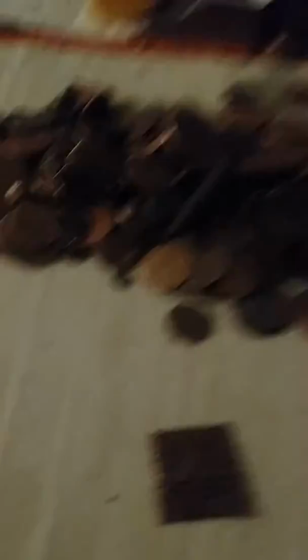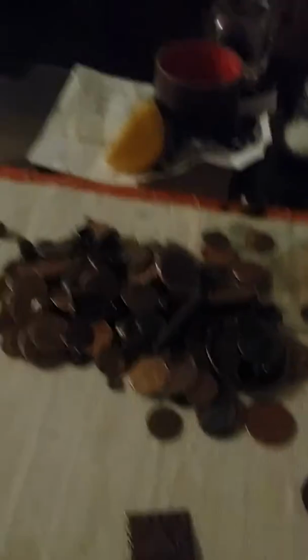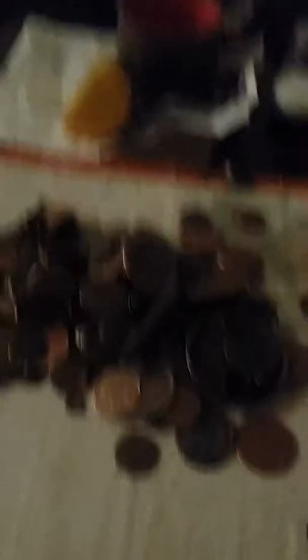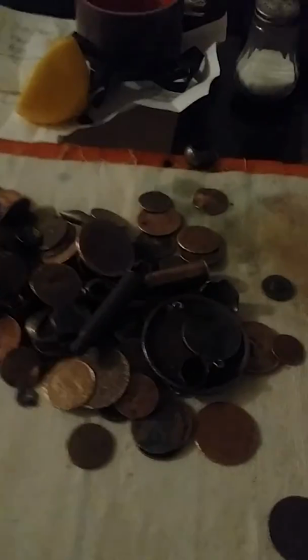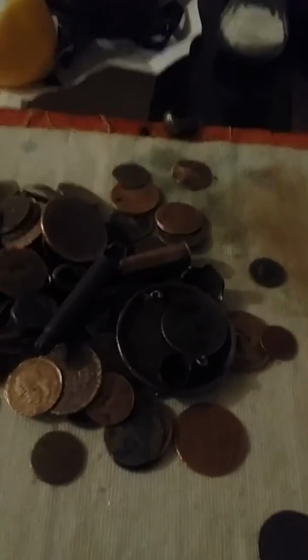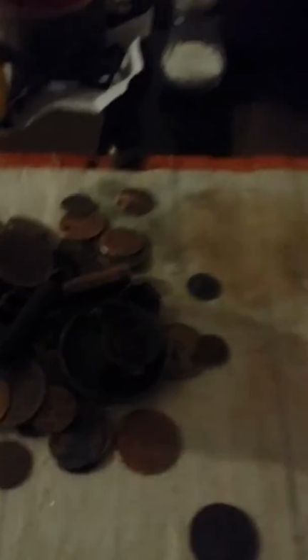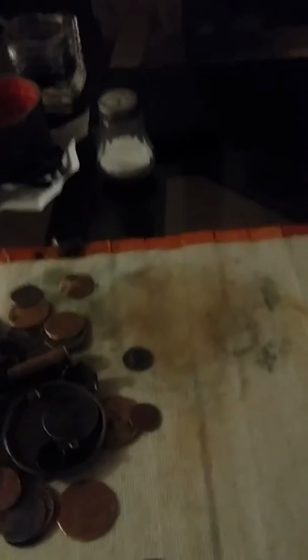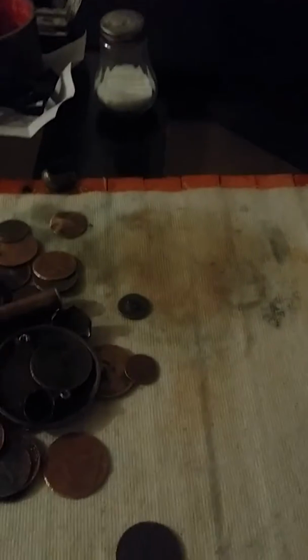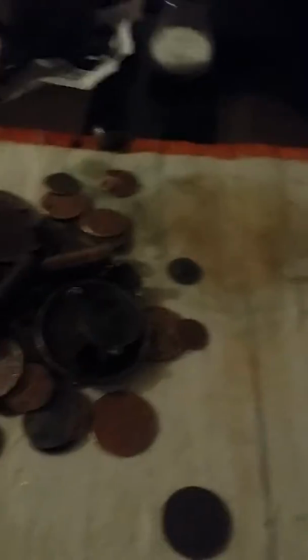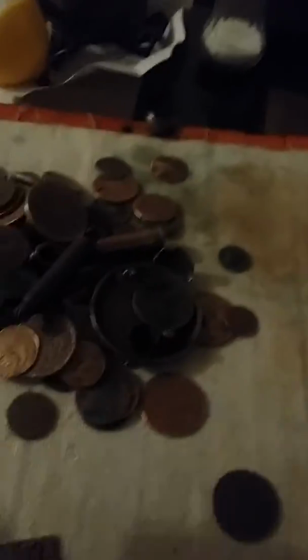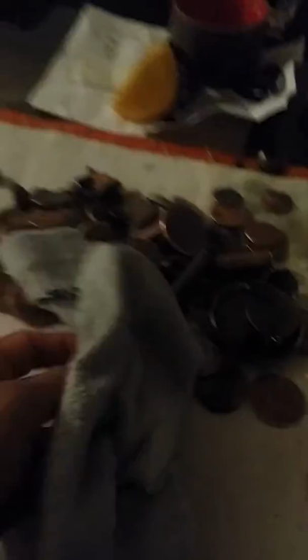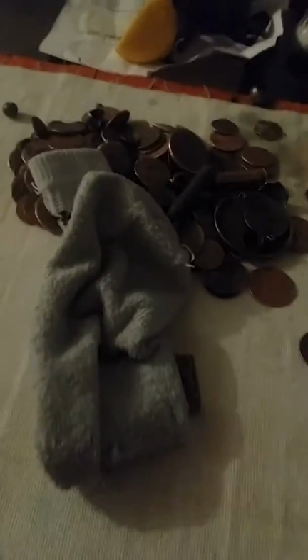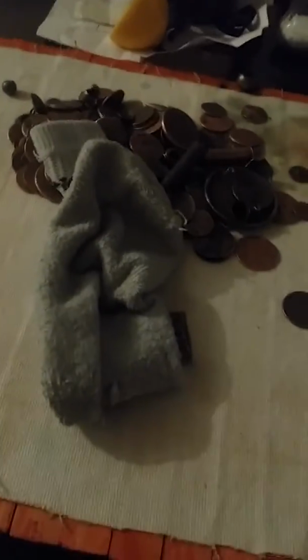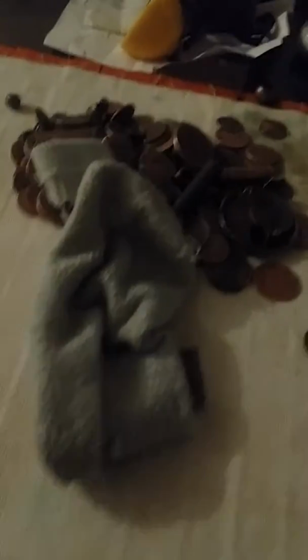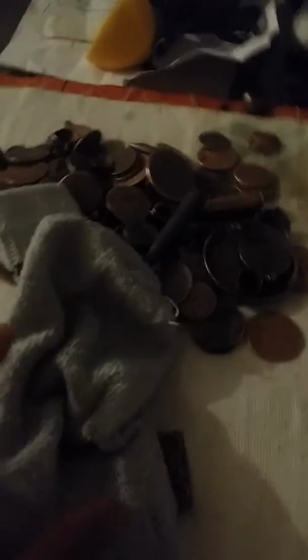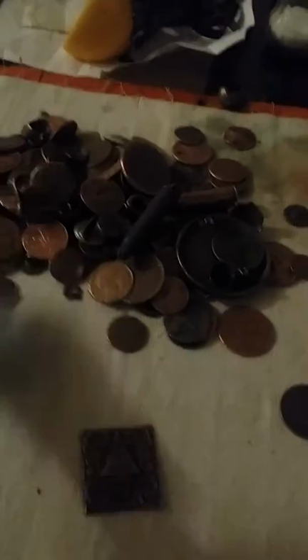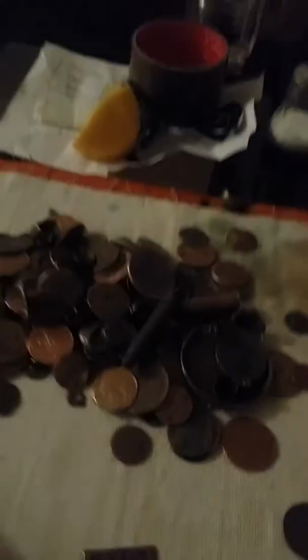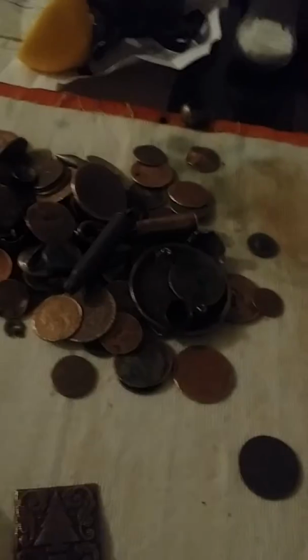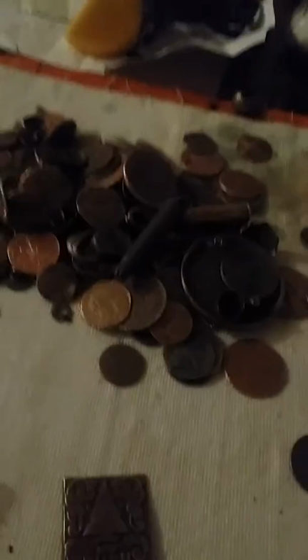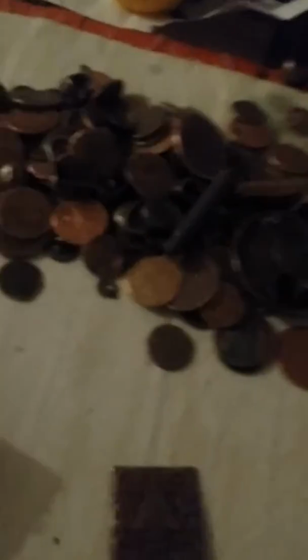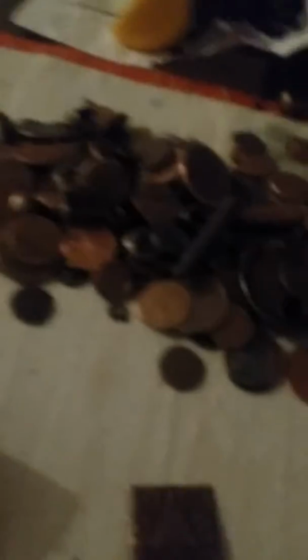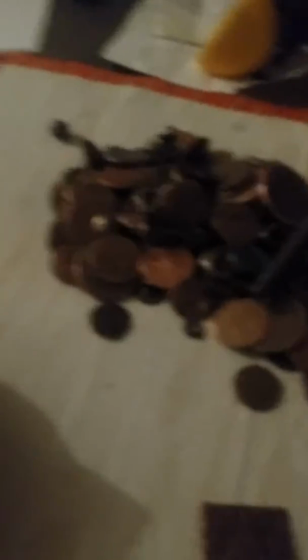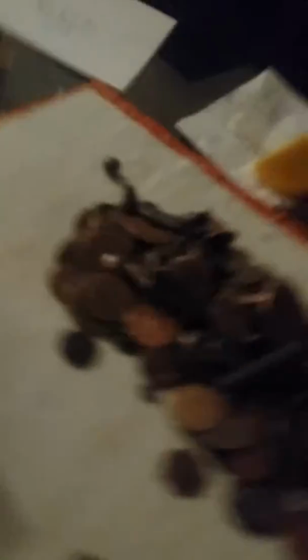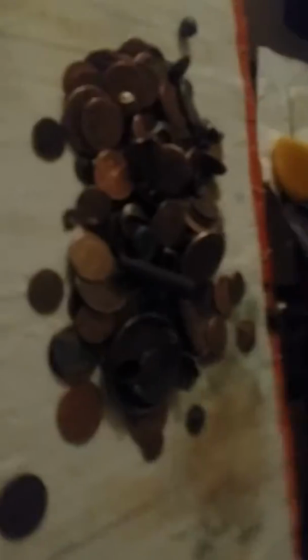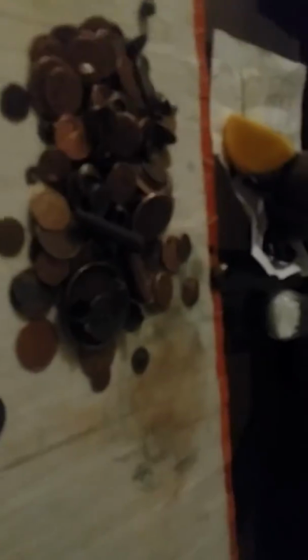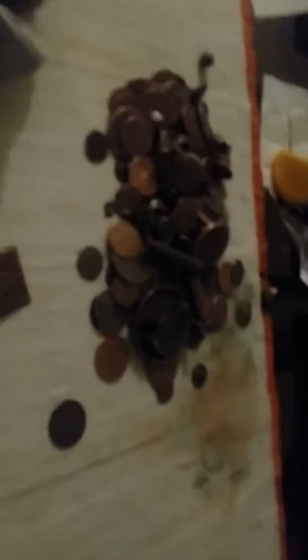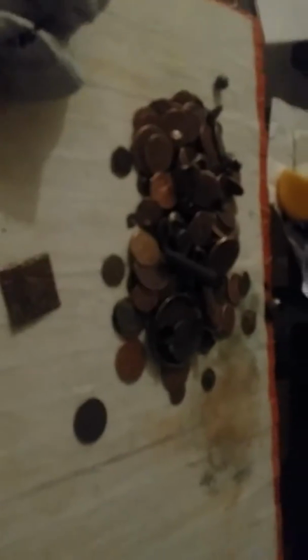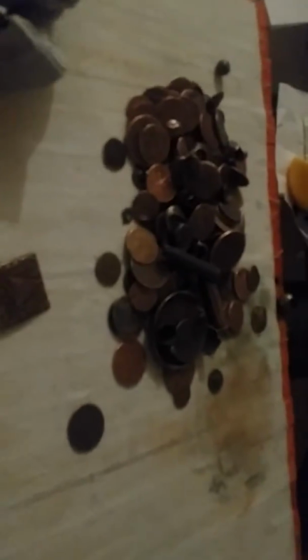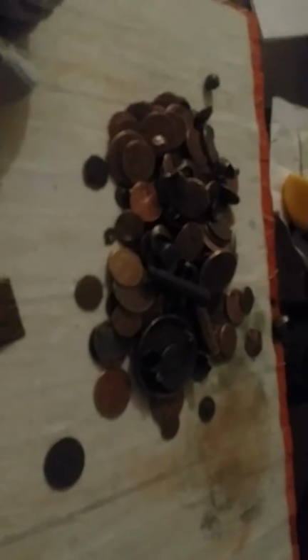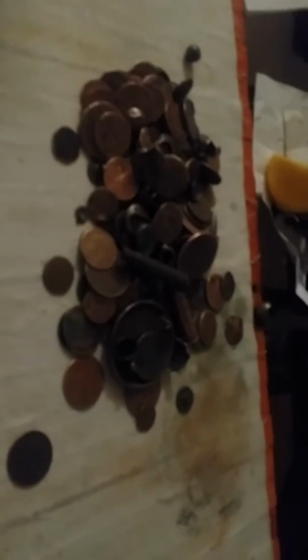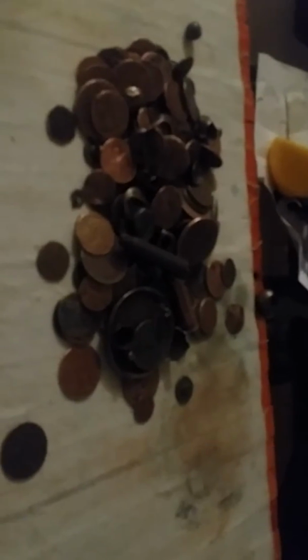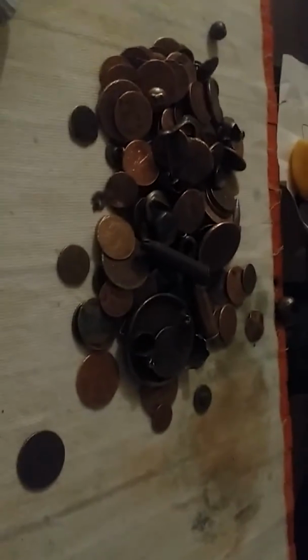I just took a sock — an old sock — and I put all my metal detecting finds in it, and pretty much put it in the washing machine.